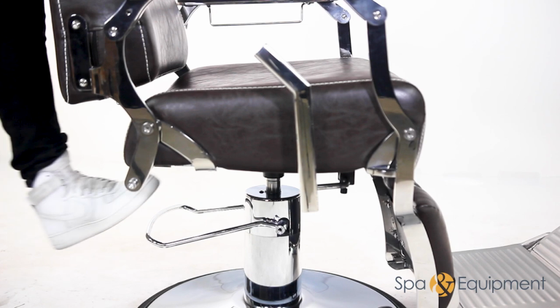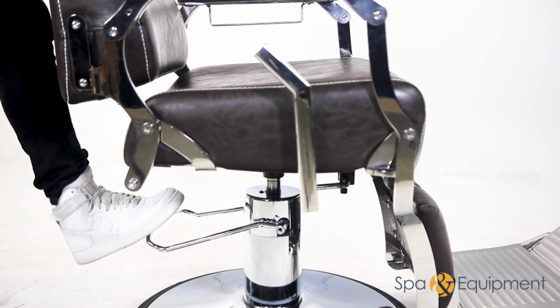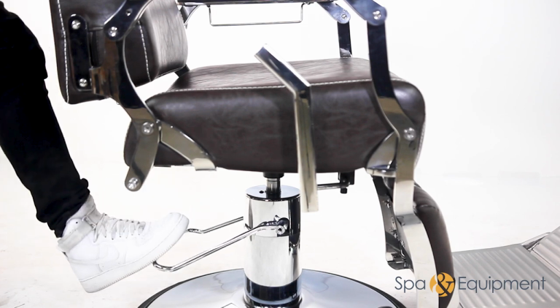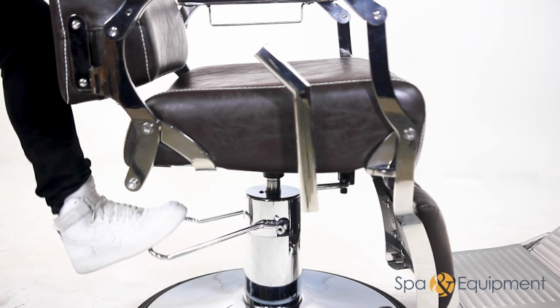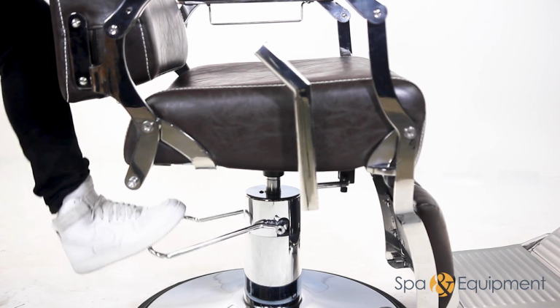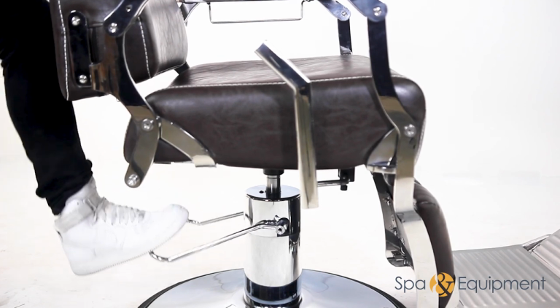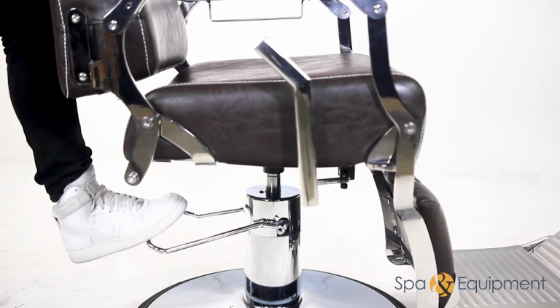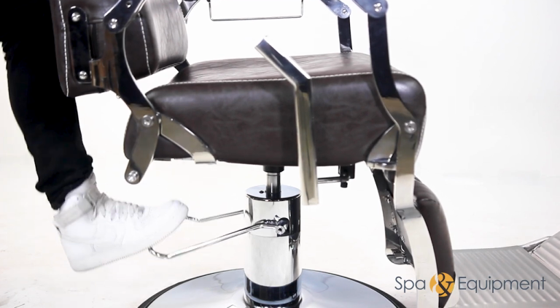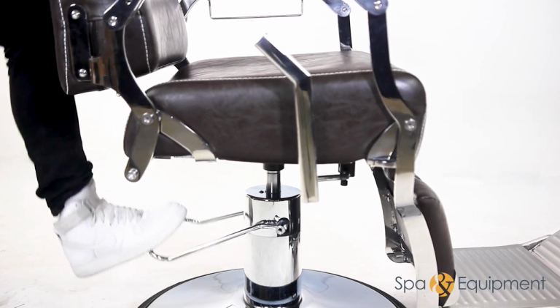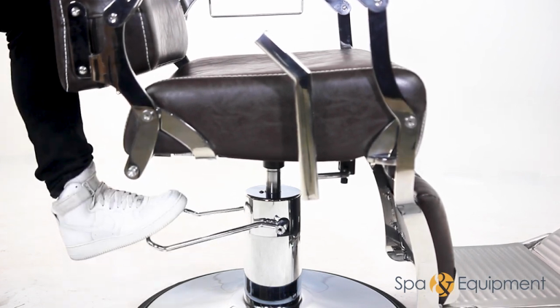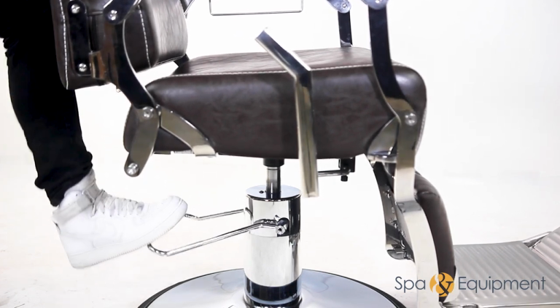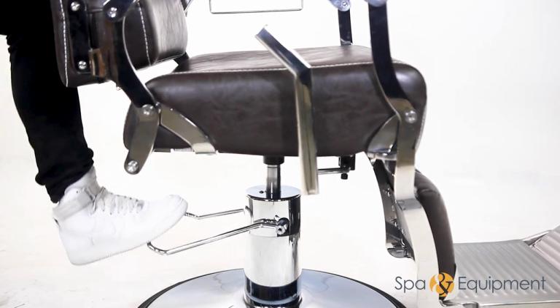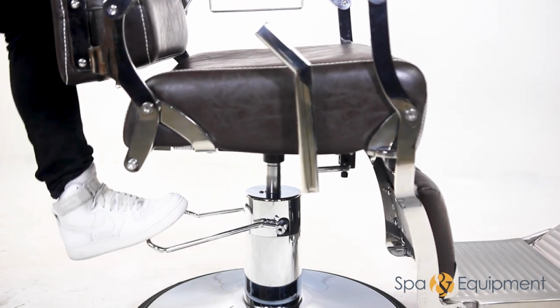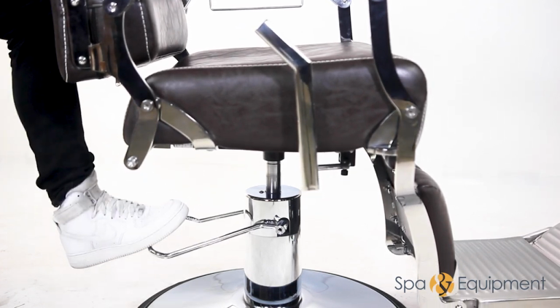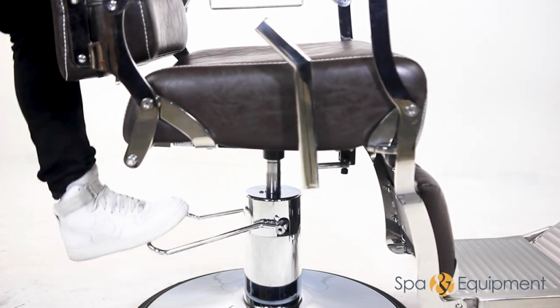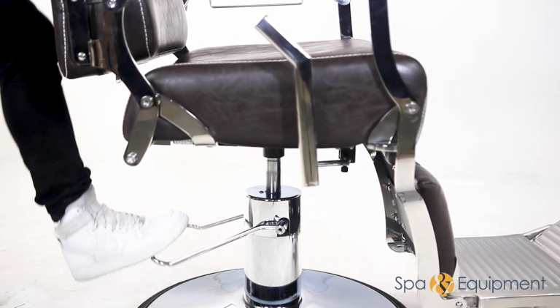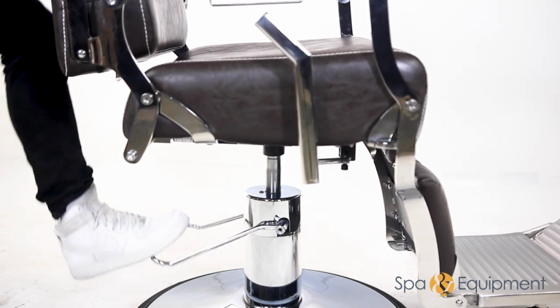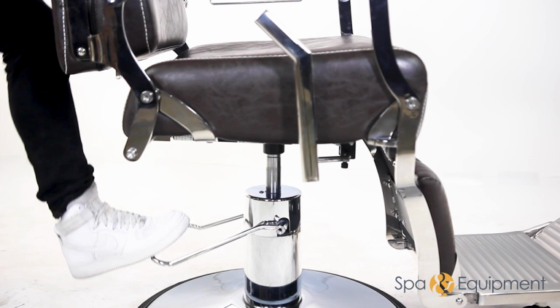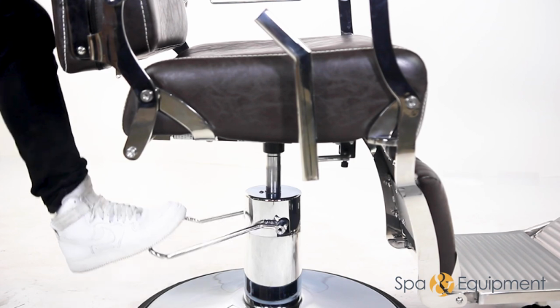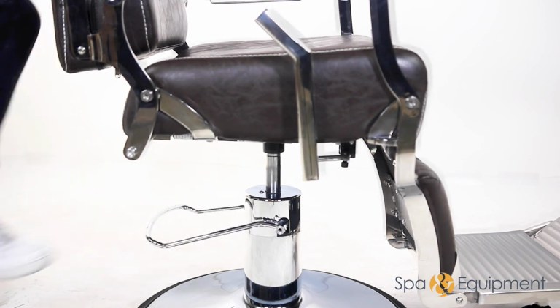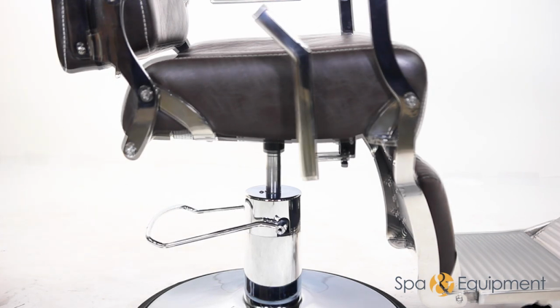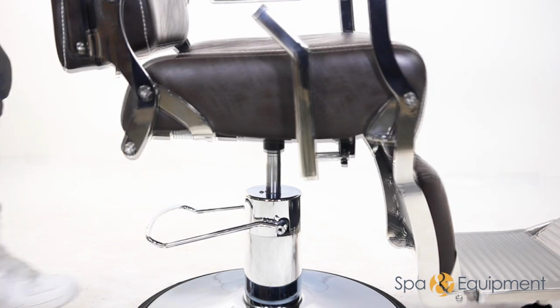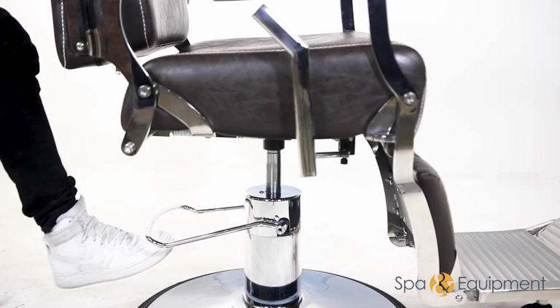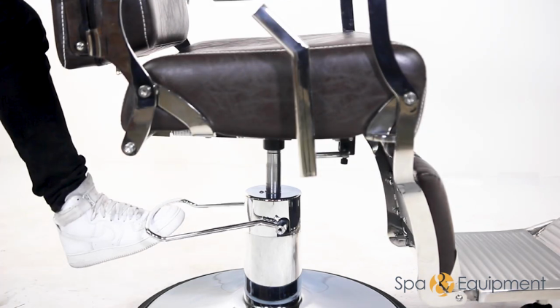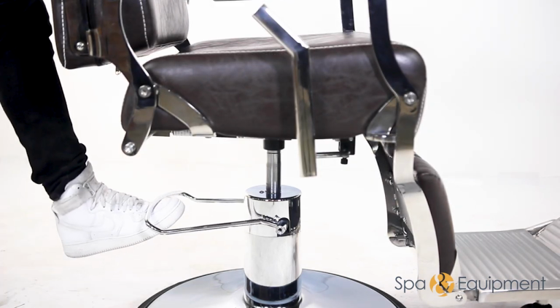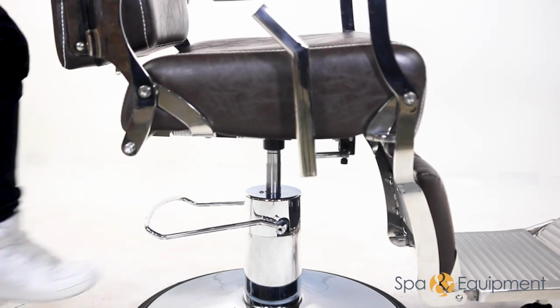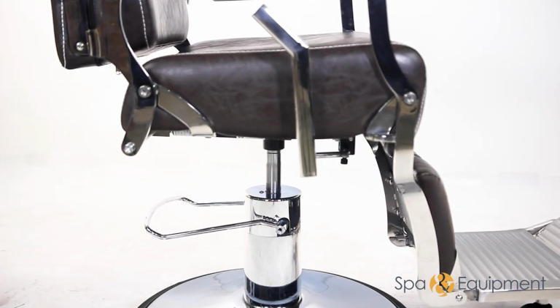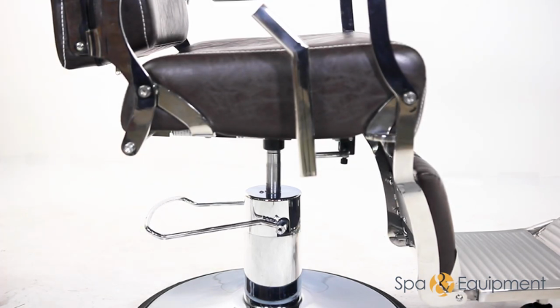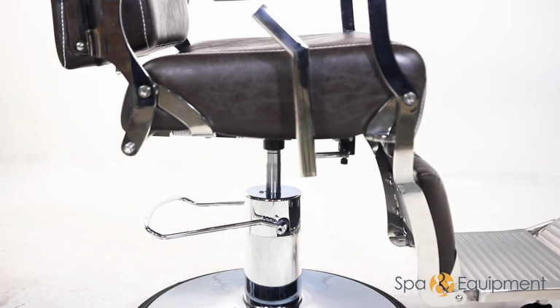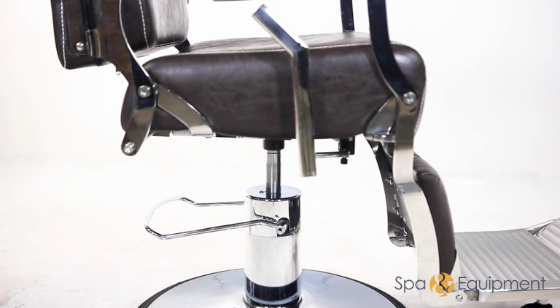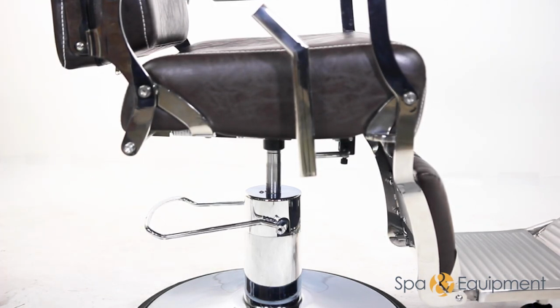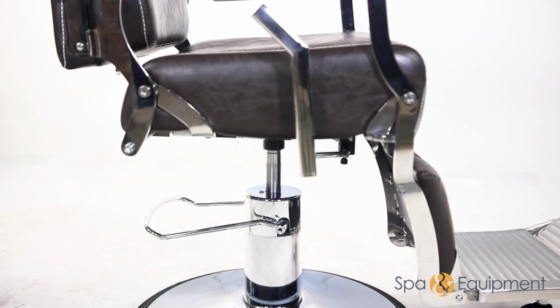The hydraulic pump enhances the maneuverability of this barber chair, providing effortless adjustability to meet every customer's needs. You may also lock the chair by simply pulling the lever up.